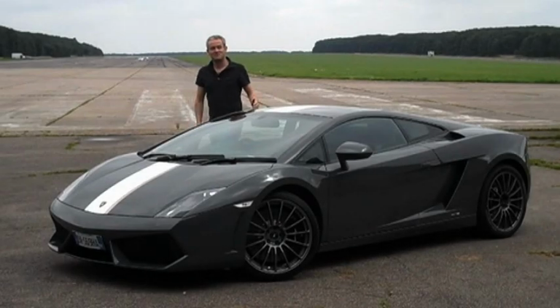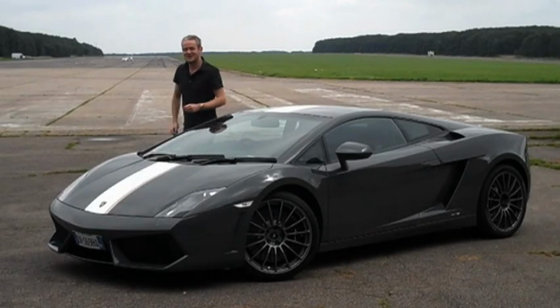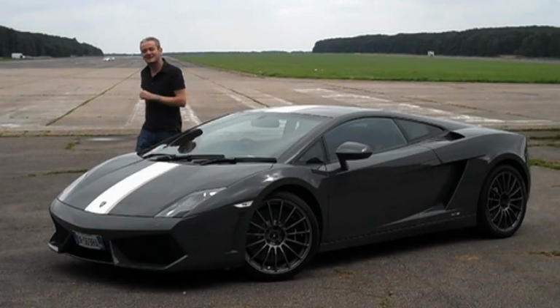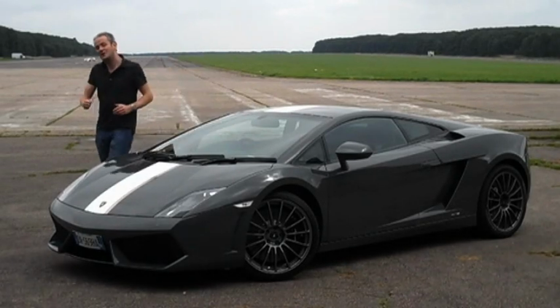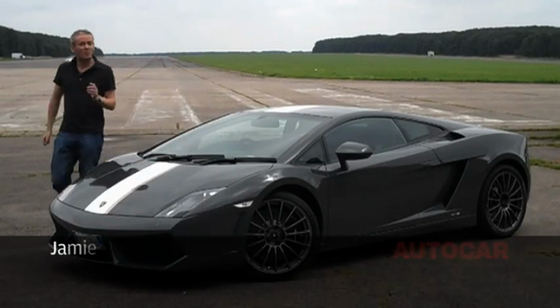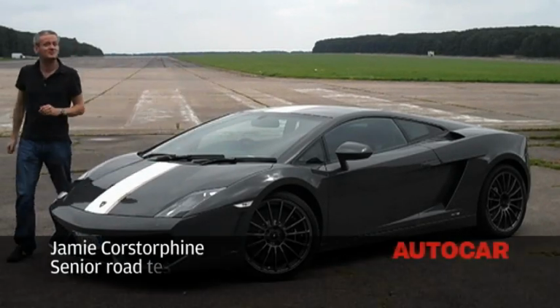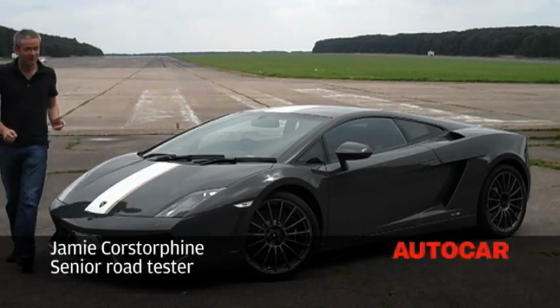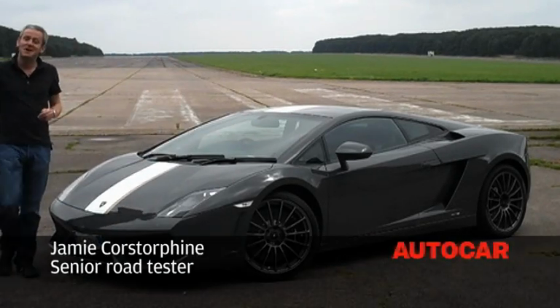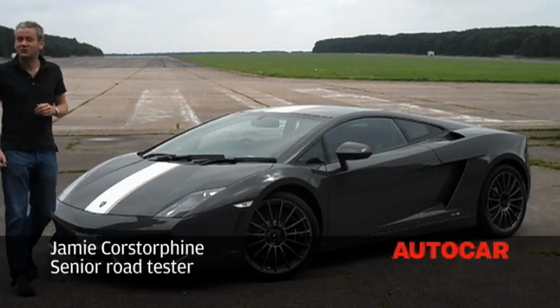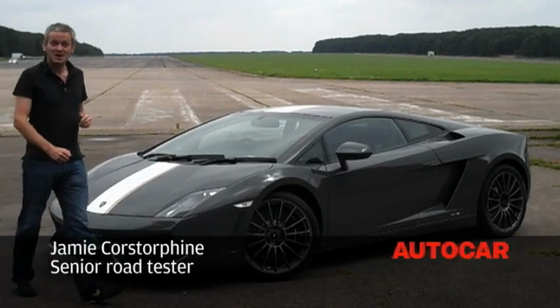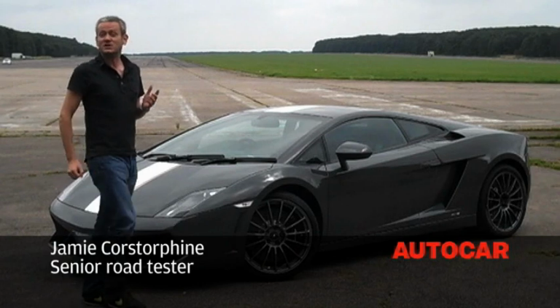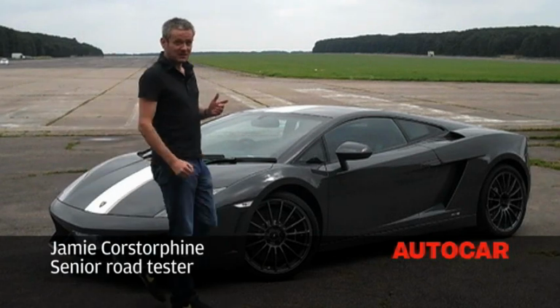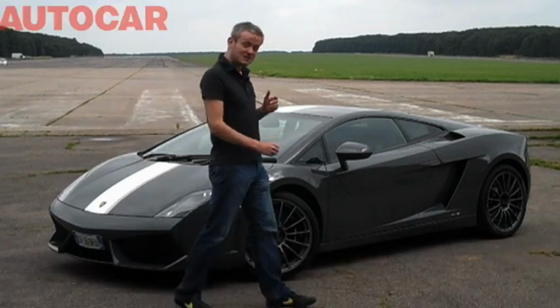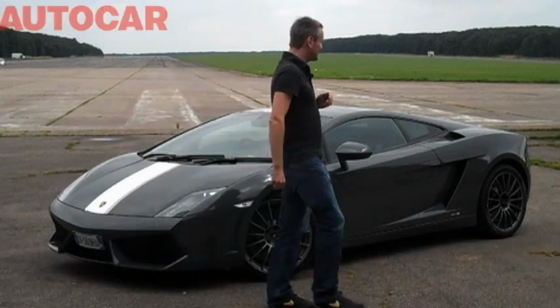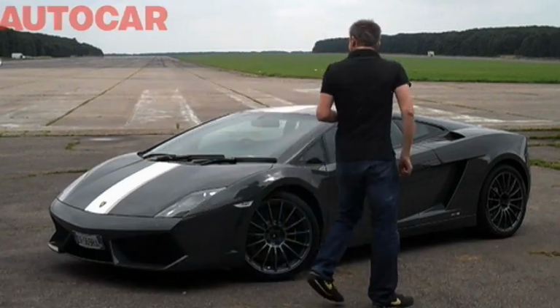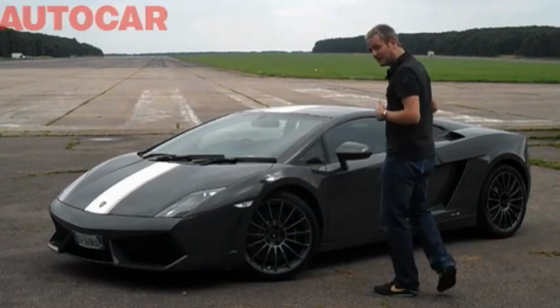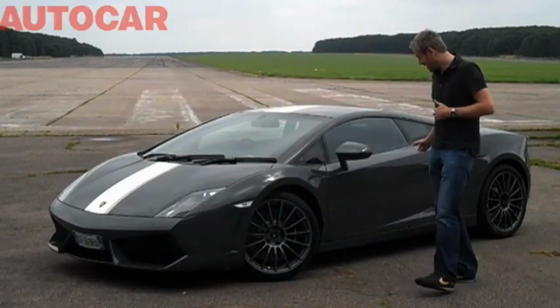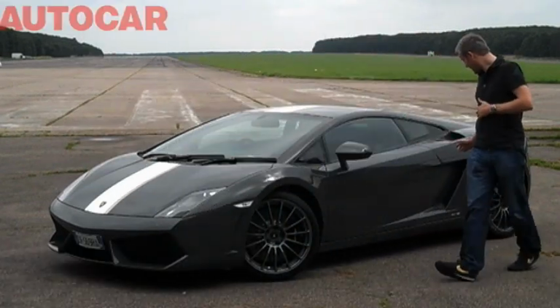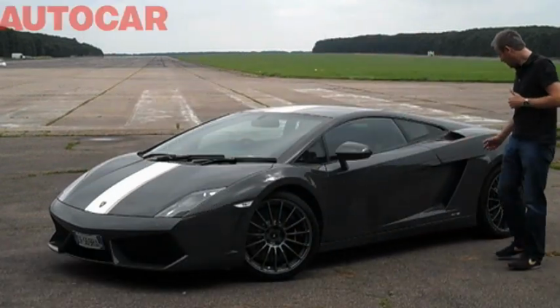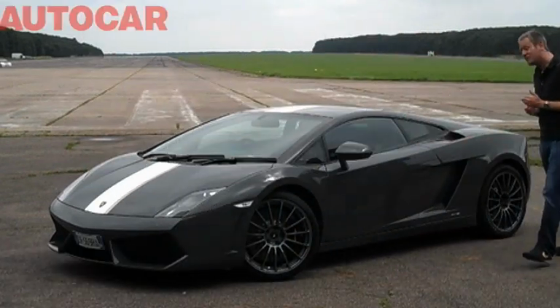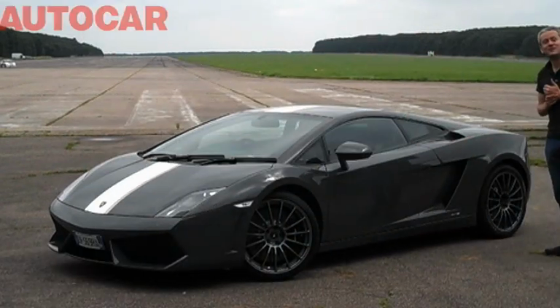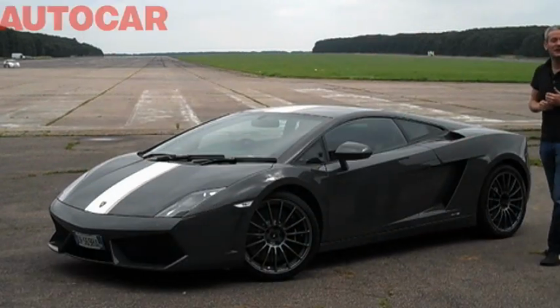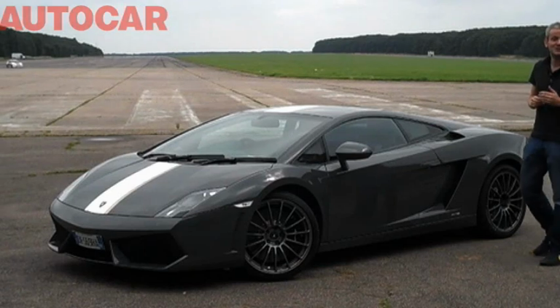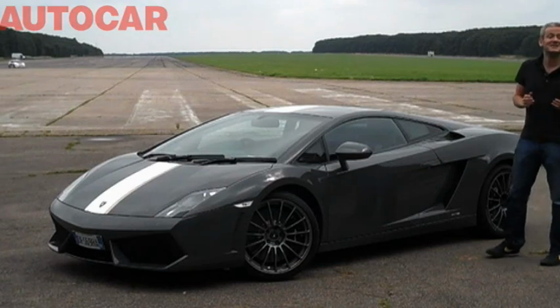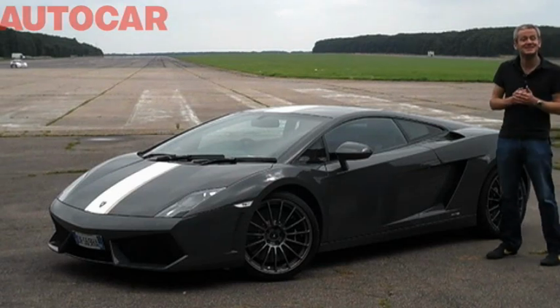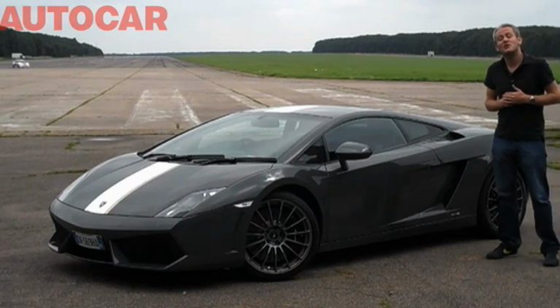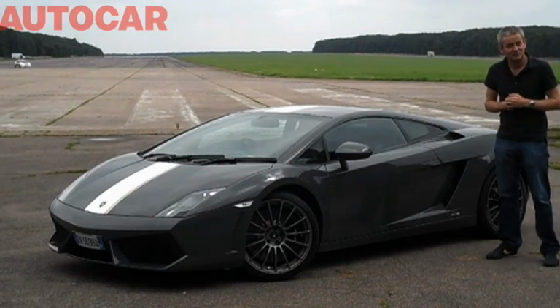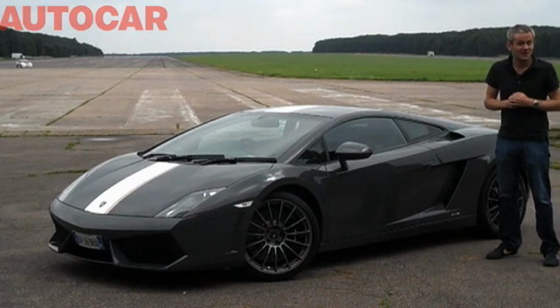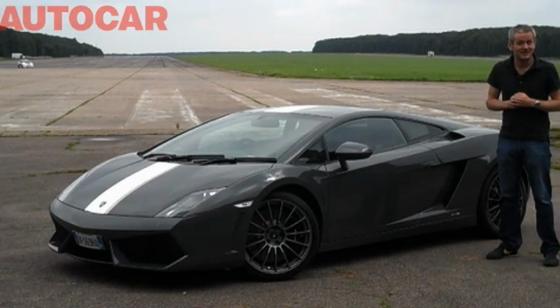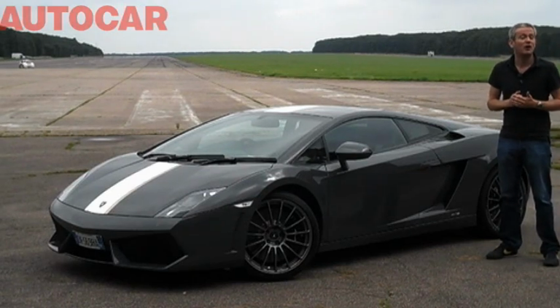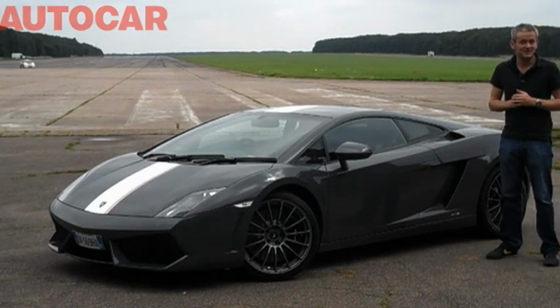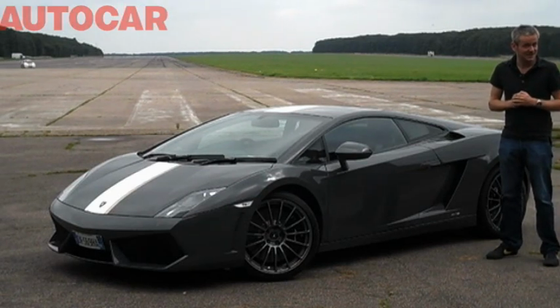This is a Lamborghini Gallardo, one with some very fancy bonnet stripes. What's interesting about this particular car is this little badge down here — LP550-2 — which means this is the first rear-wheel drive Lamborghini for over 10 years.